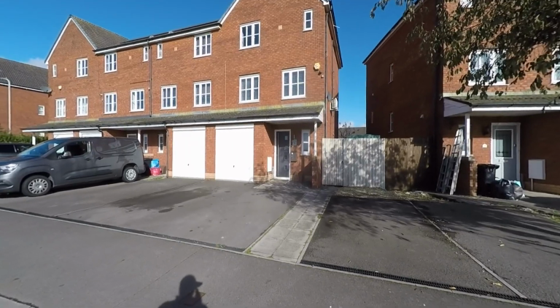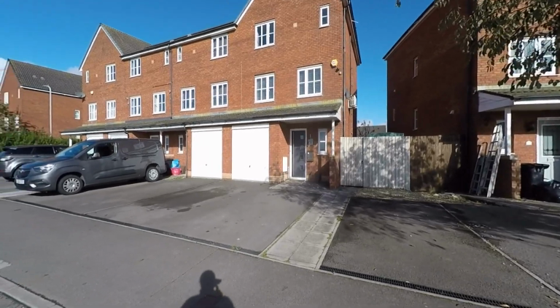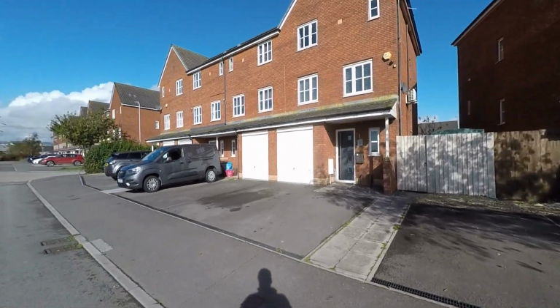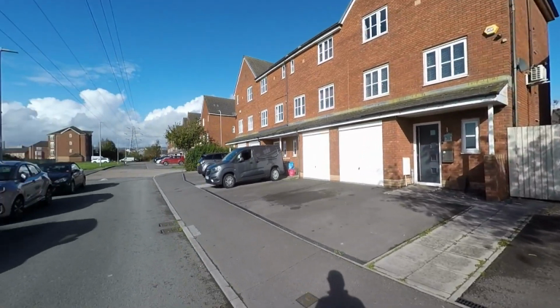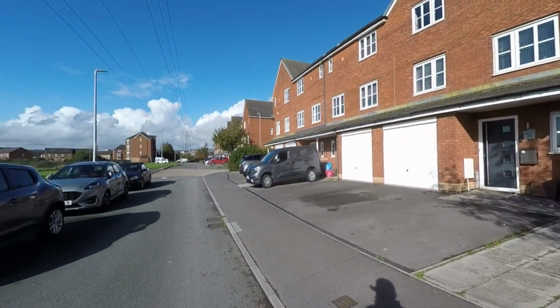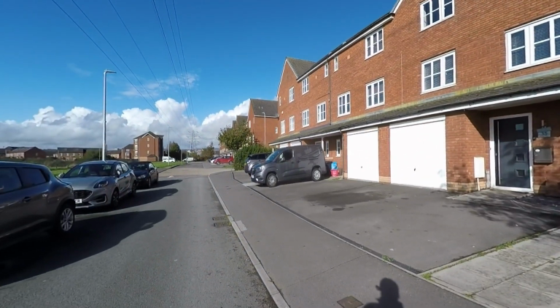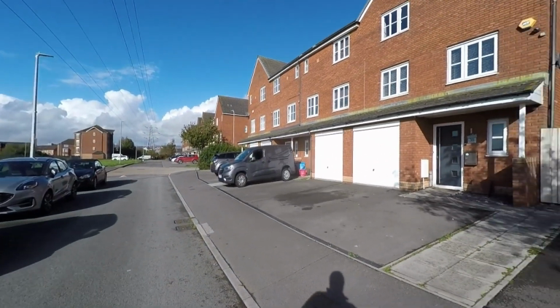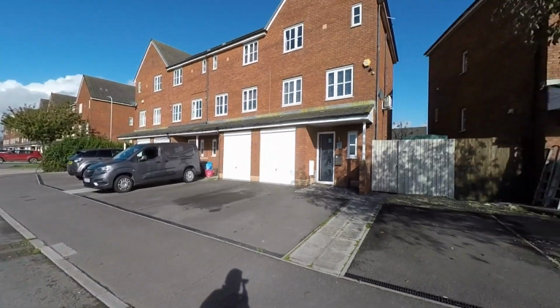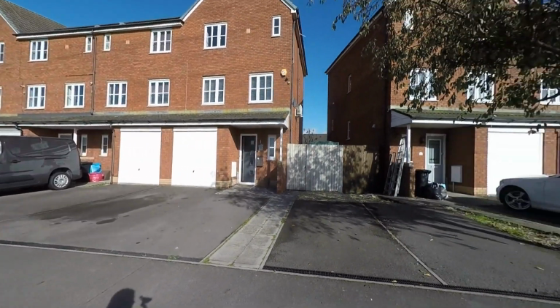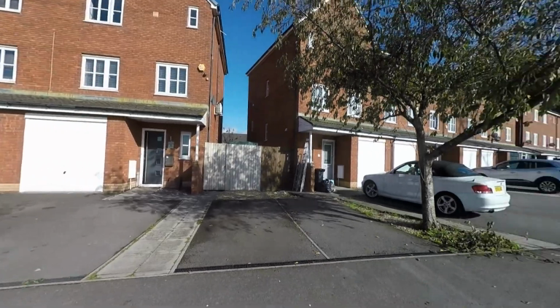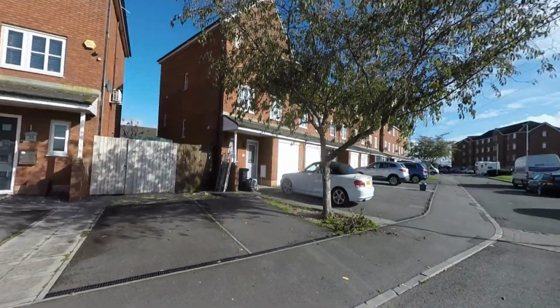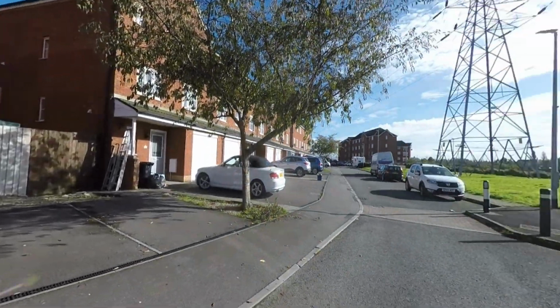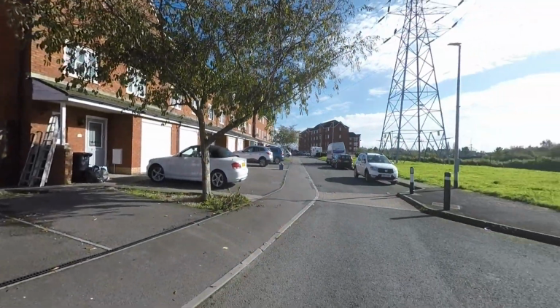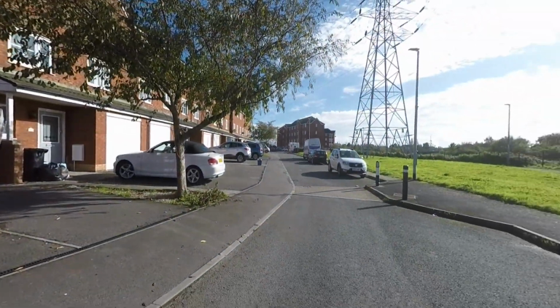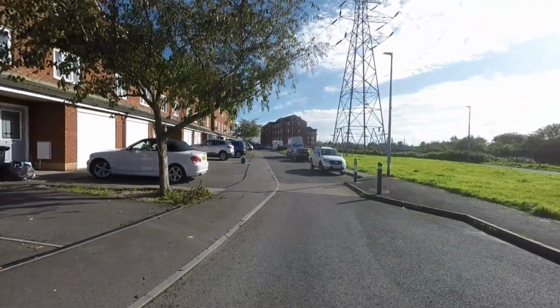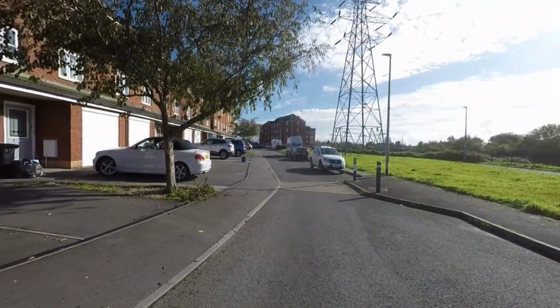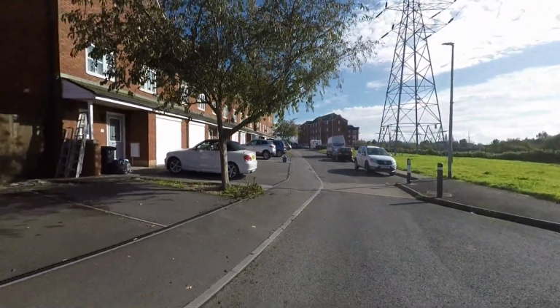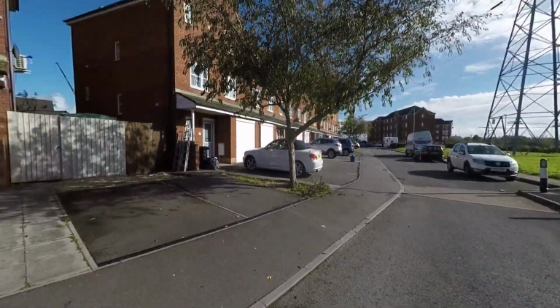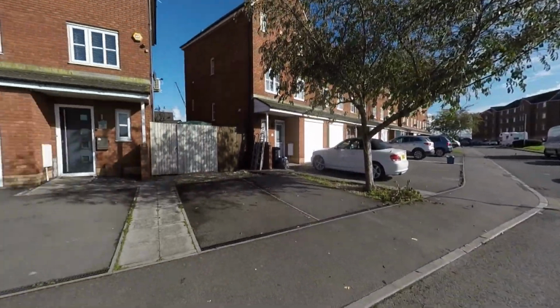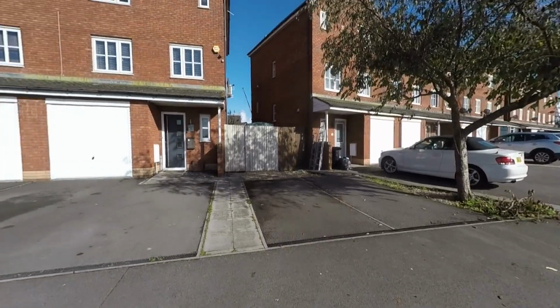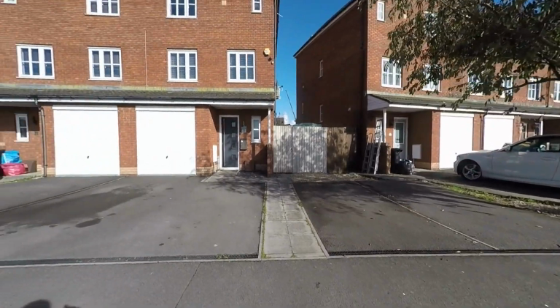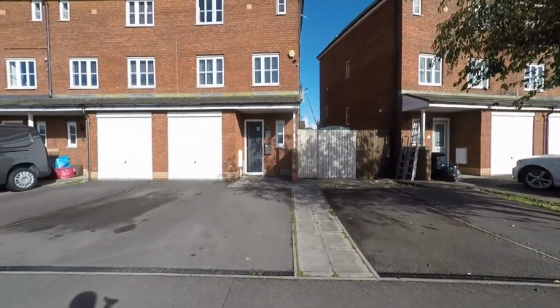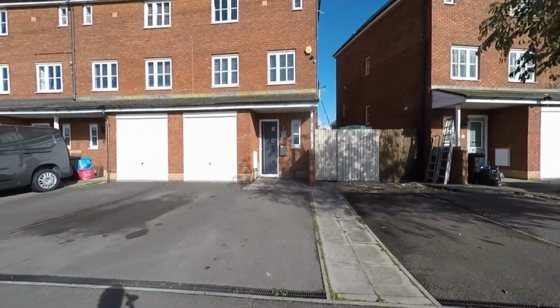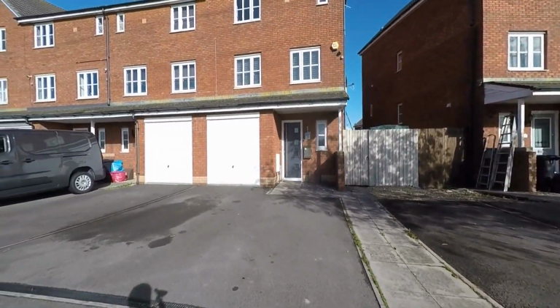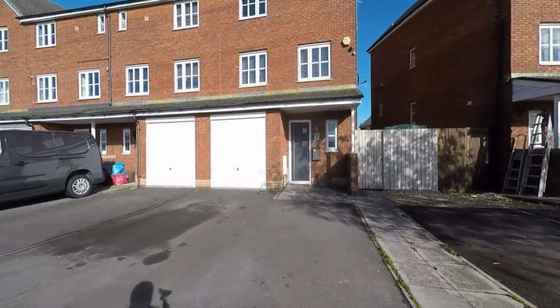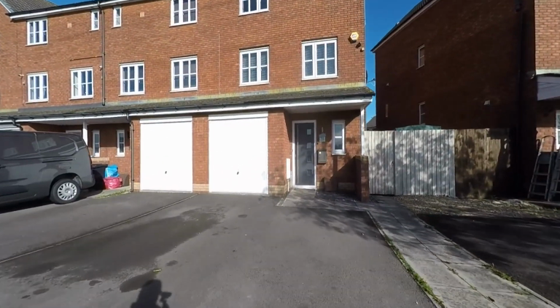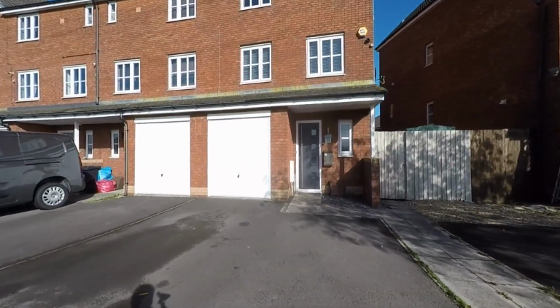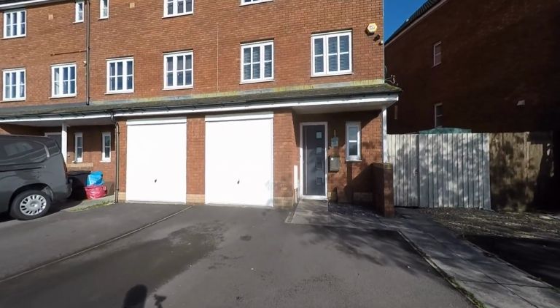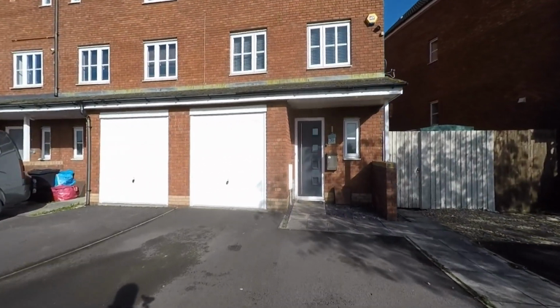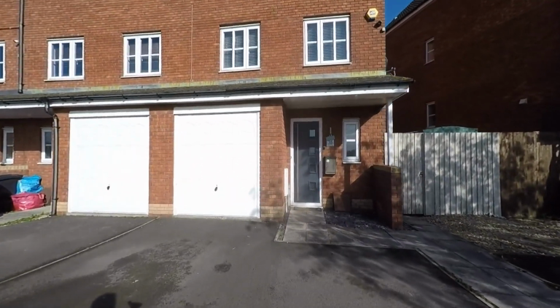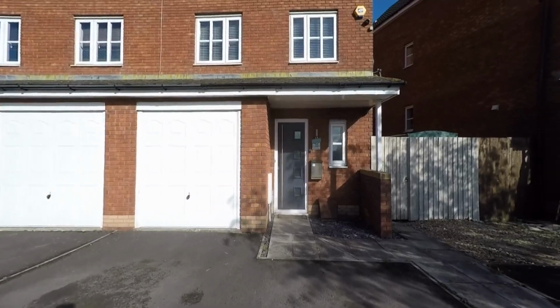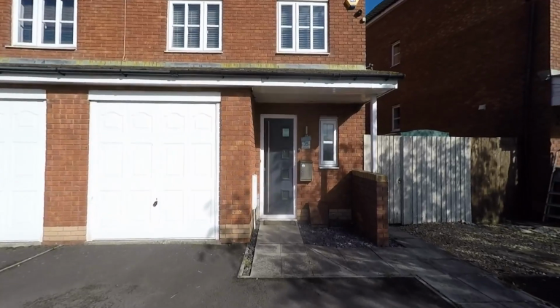Starting the tour here at the front of the property, we can see a range of unrestricted on-road parking. As we approach the property itself we have a driveway providing off-road parking, which in turn leads to the secure garage, so there are plenty of parking options here.